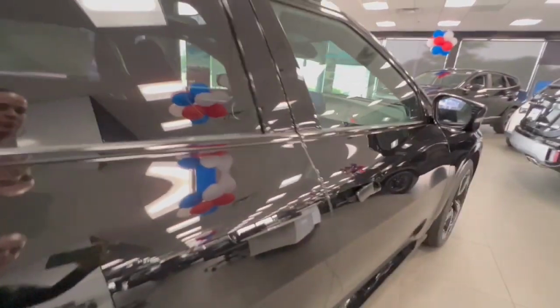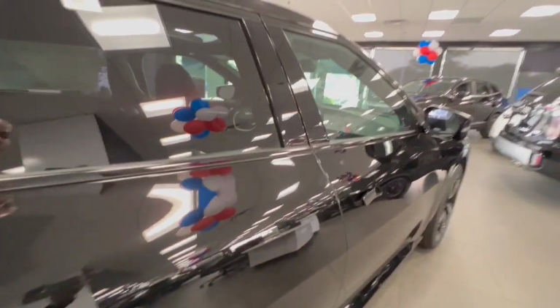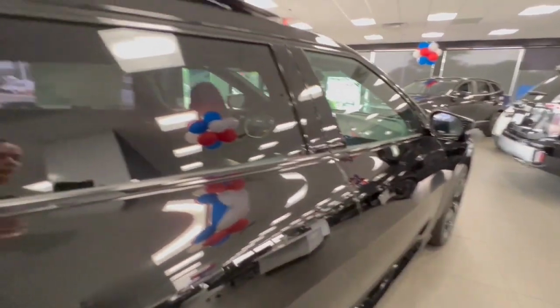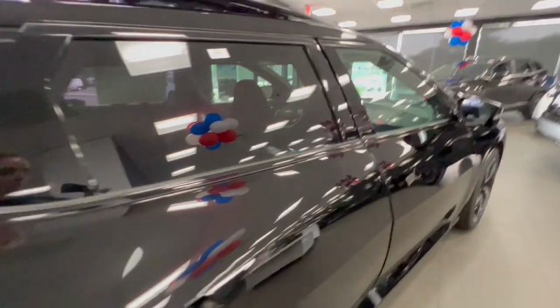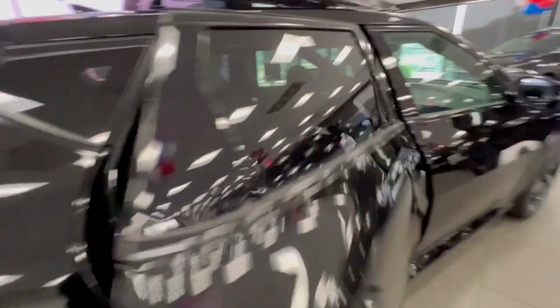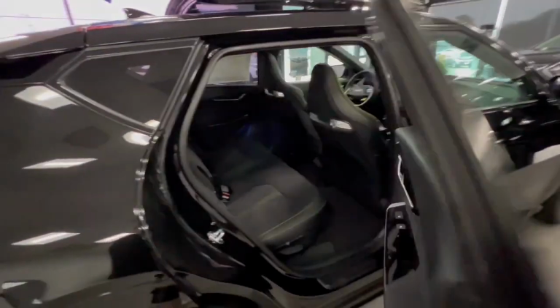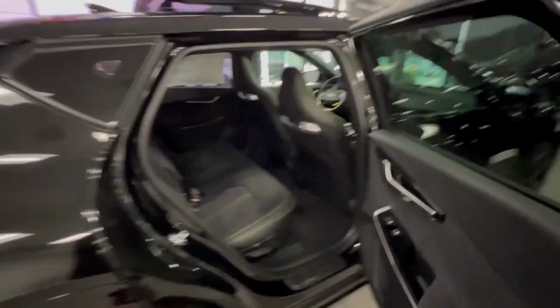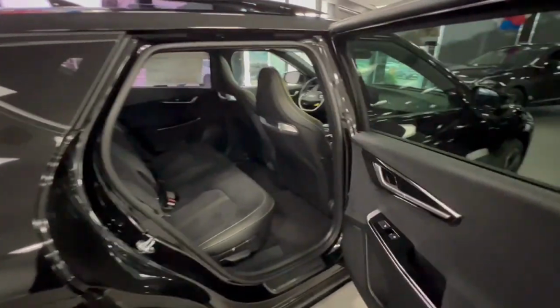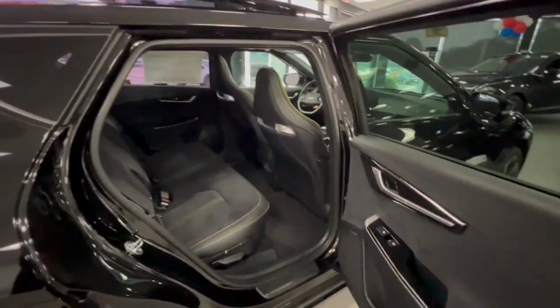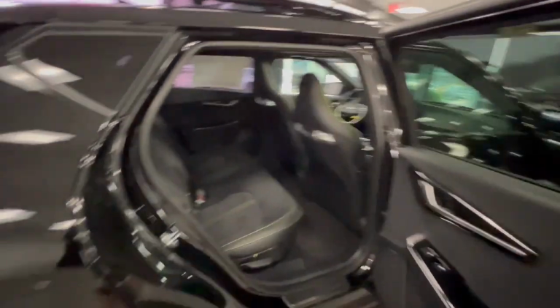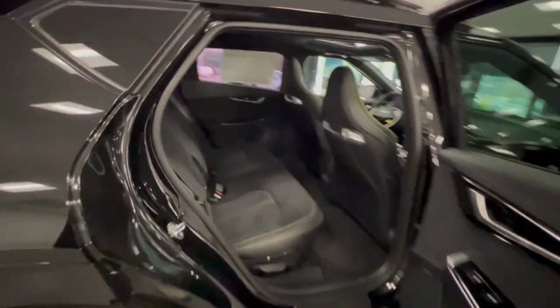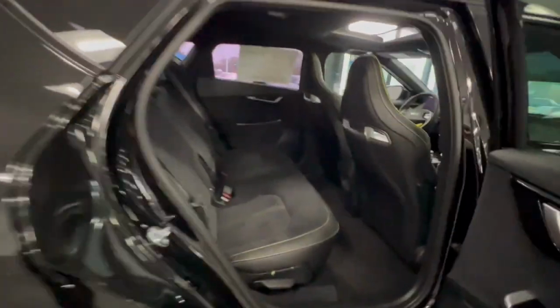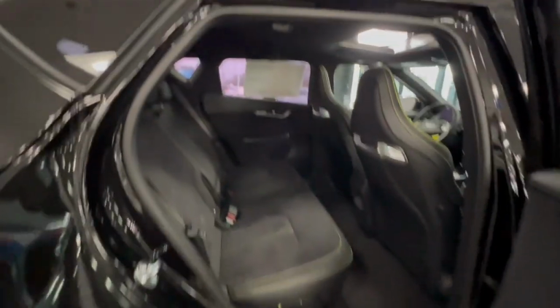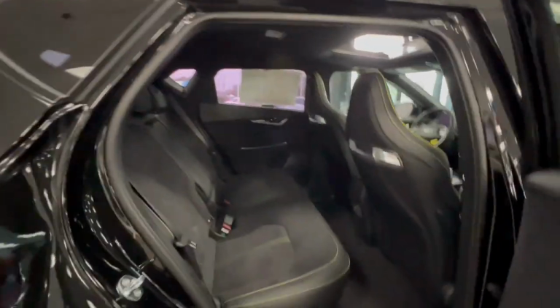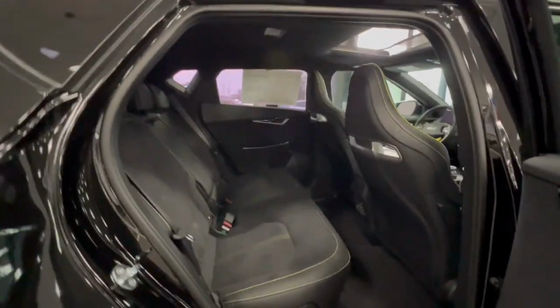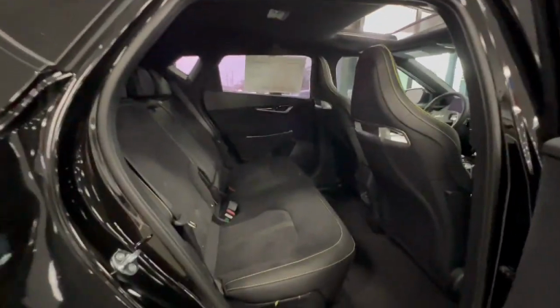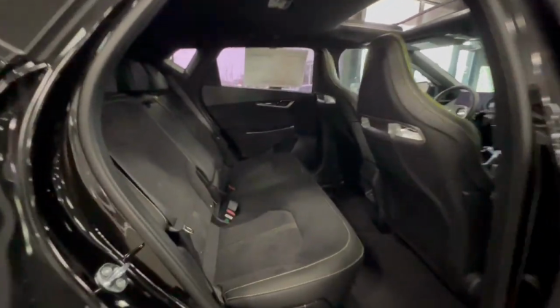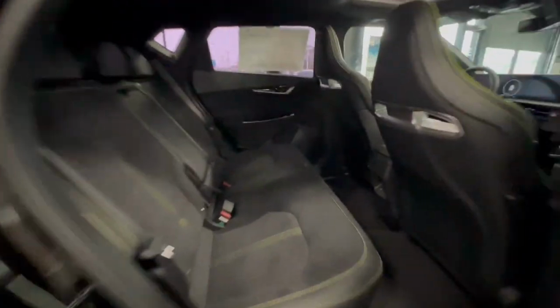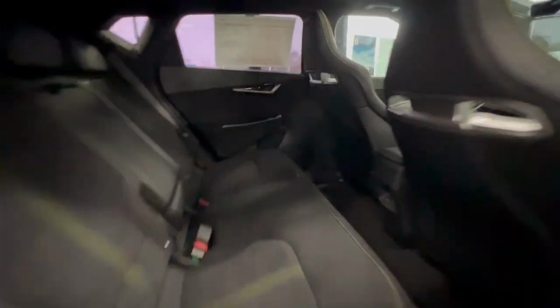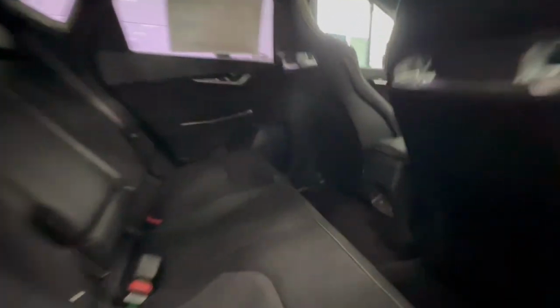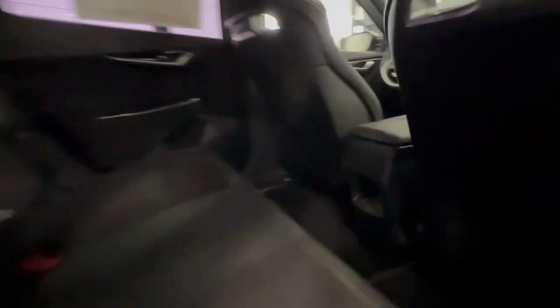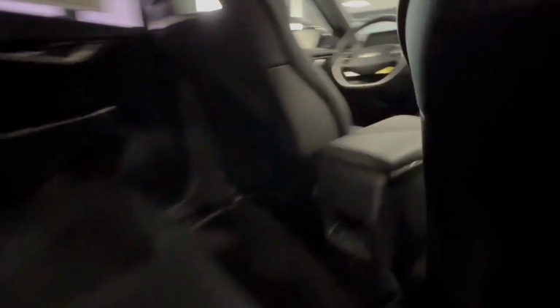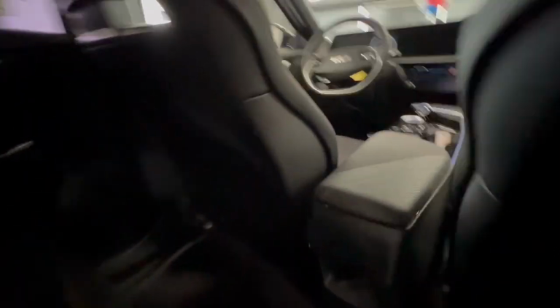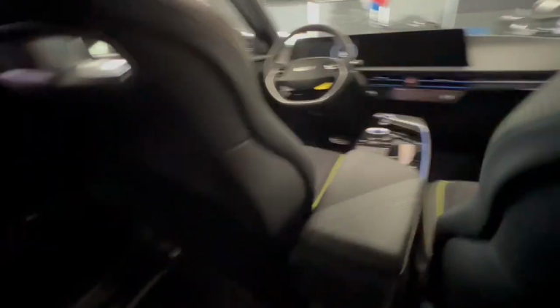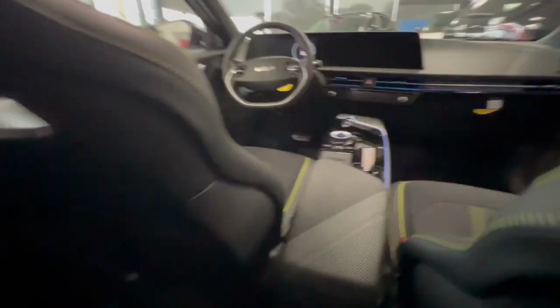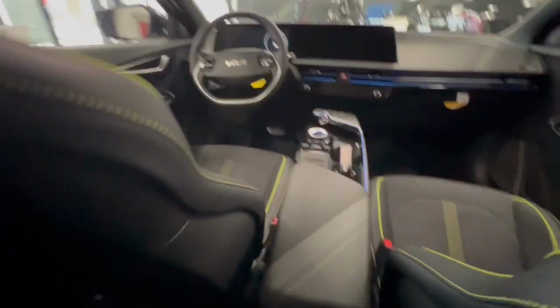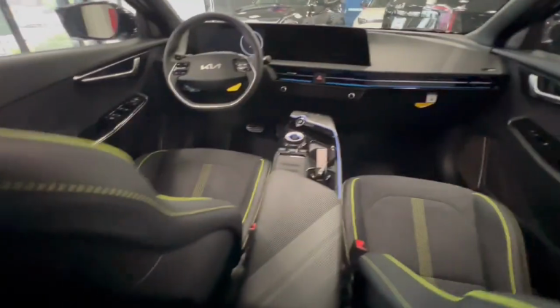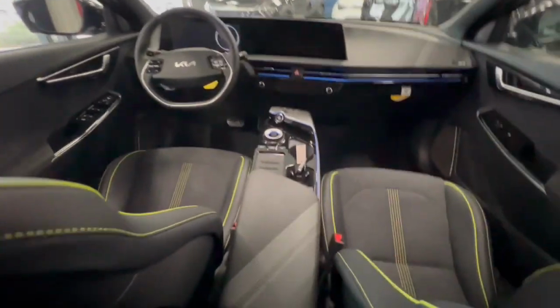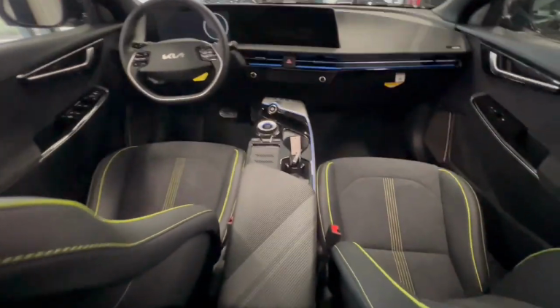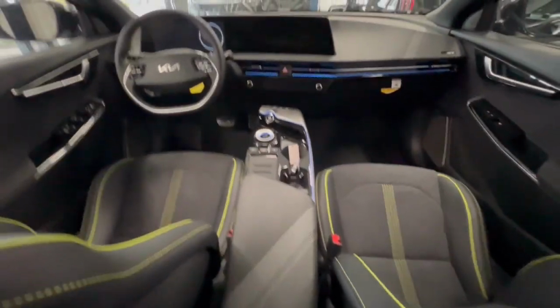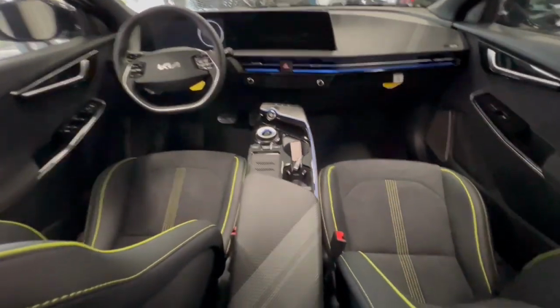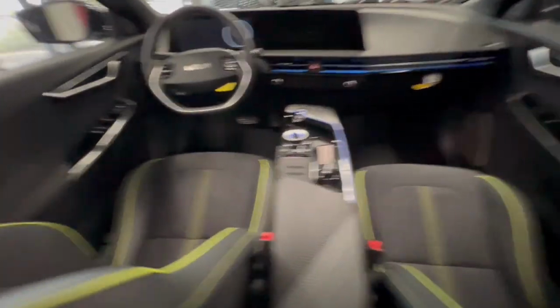Feel eager for the journey in this bold-spirited EV6. Treat yourself to a test drive today. Our staff will toss you the keys and give you an outstanding customer experience.